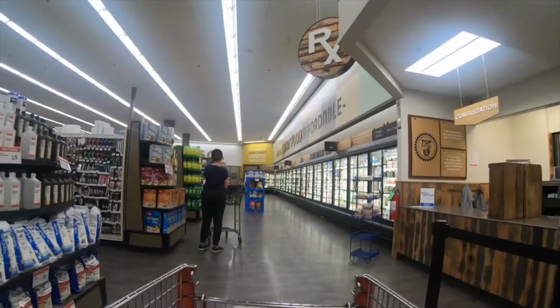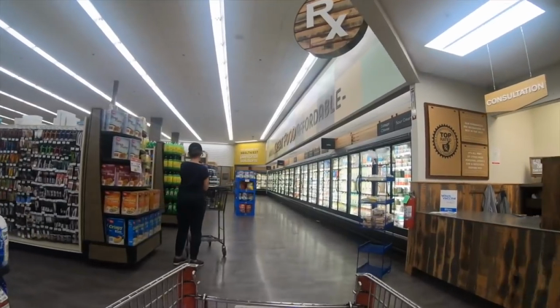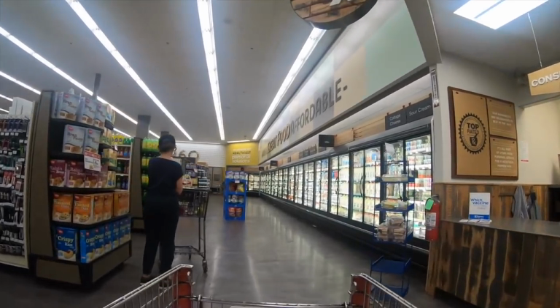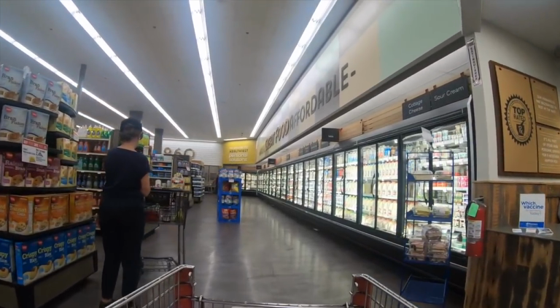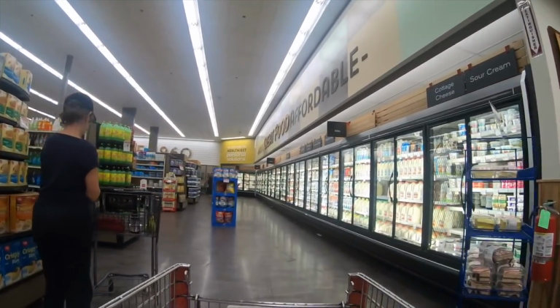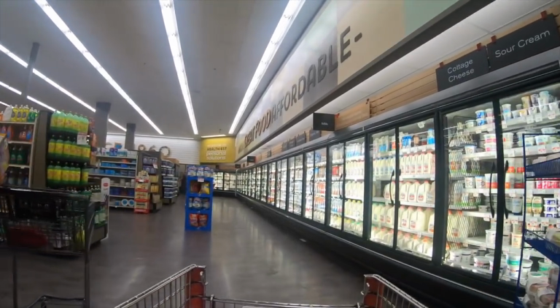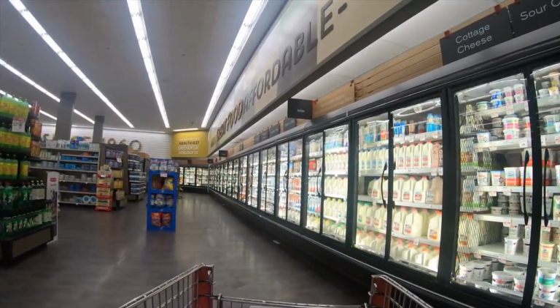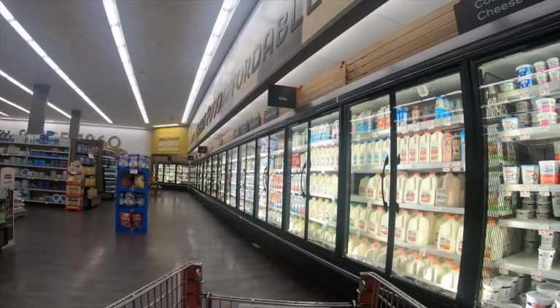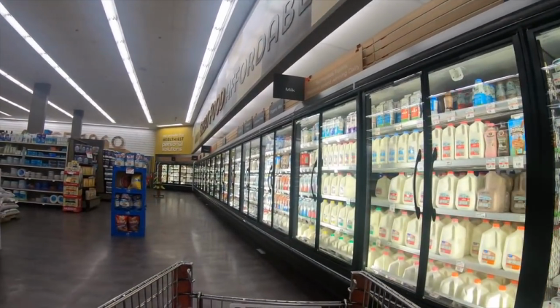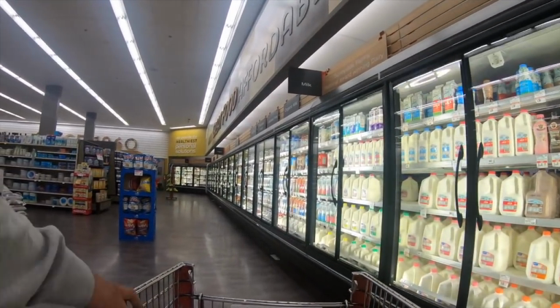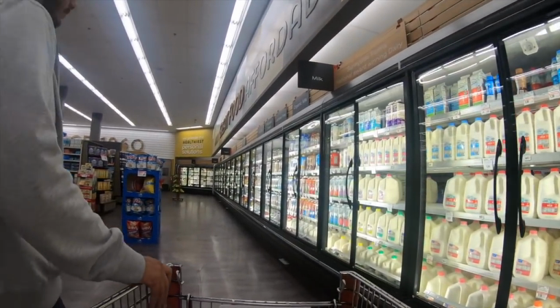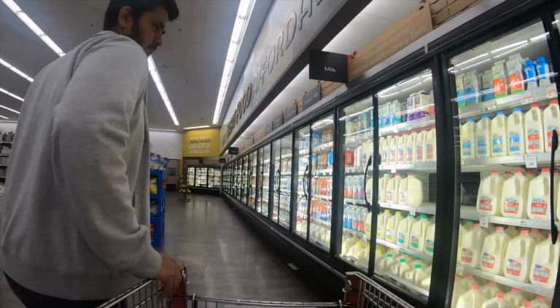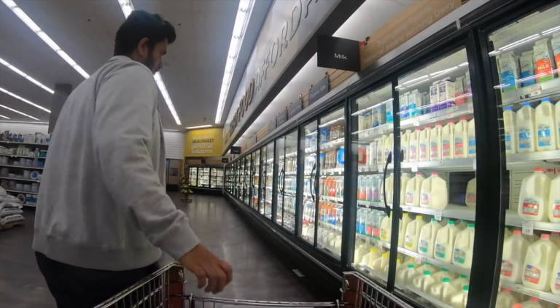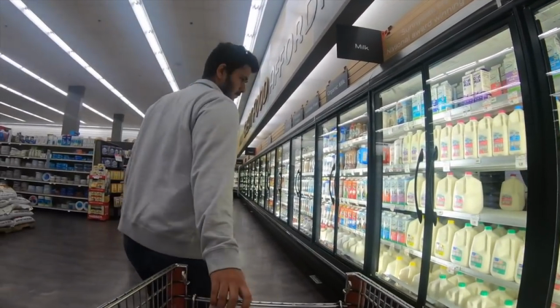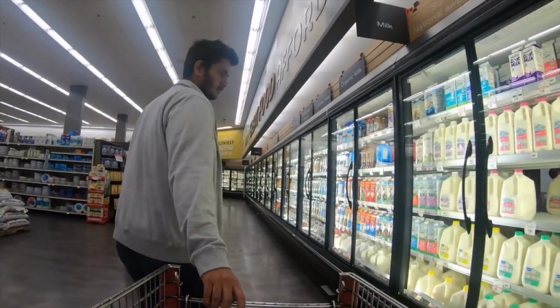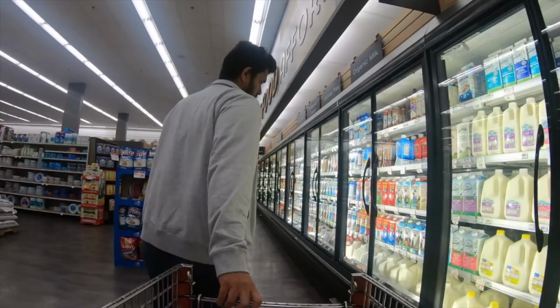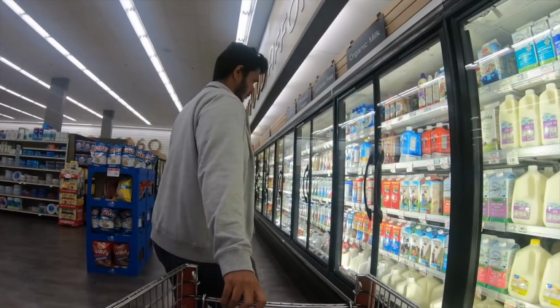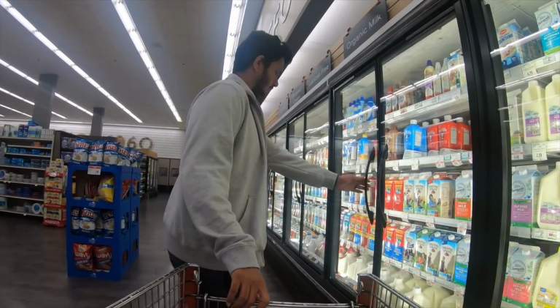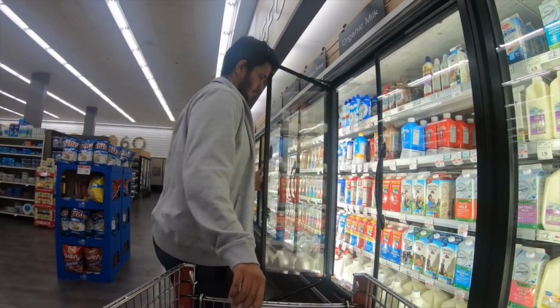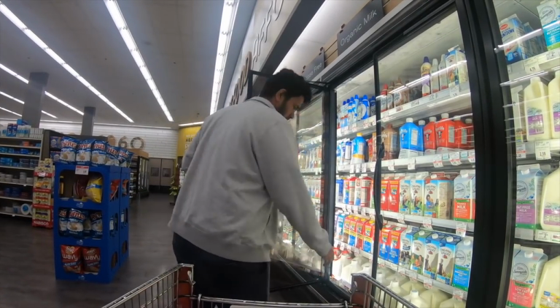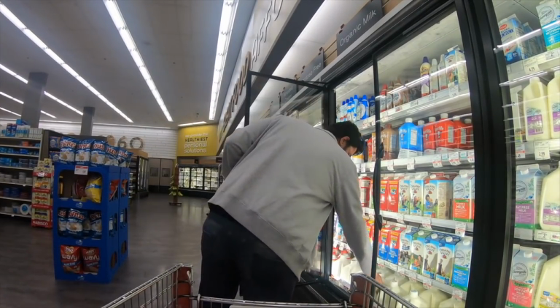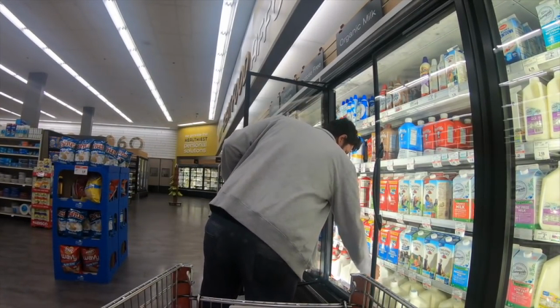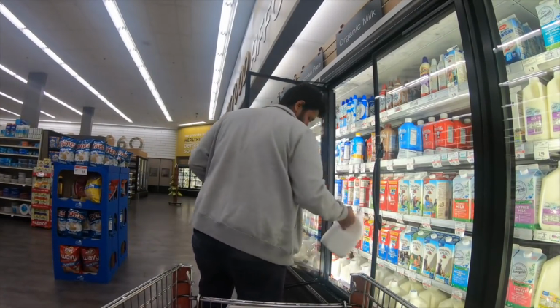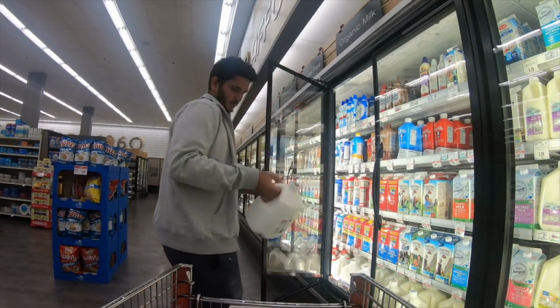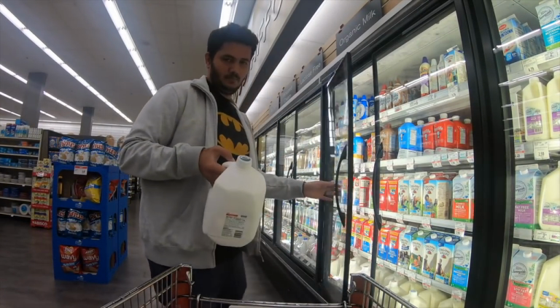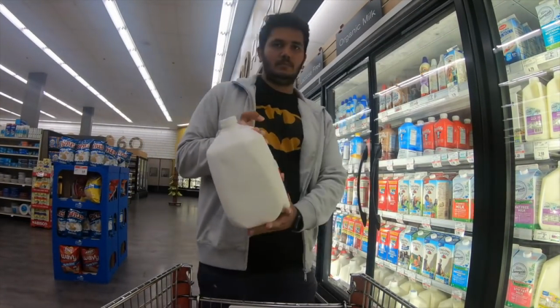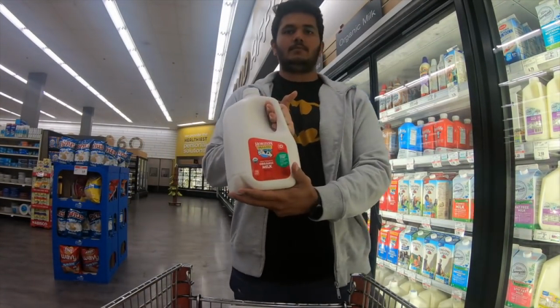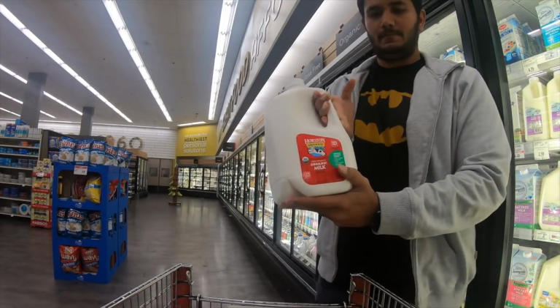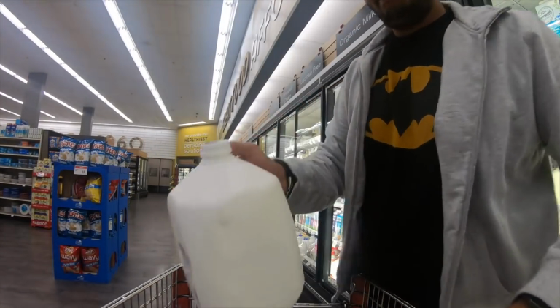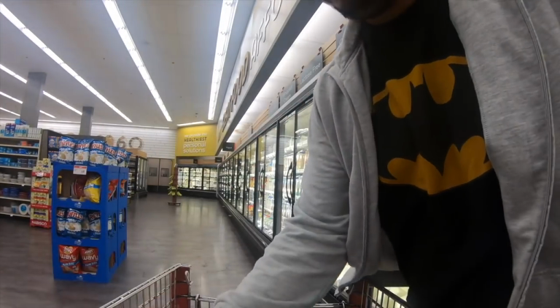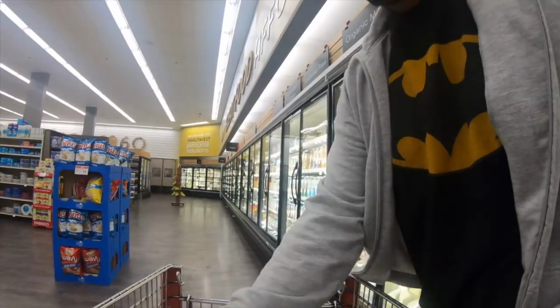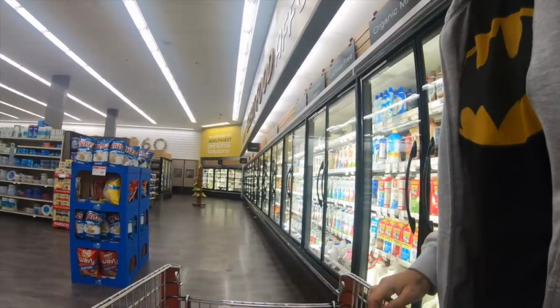These are all the milk options — there are many choices again. I usually go for the organic one and I take one gallon, which lasts at least two to three weeks.